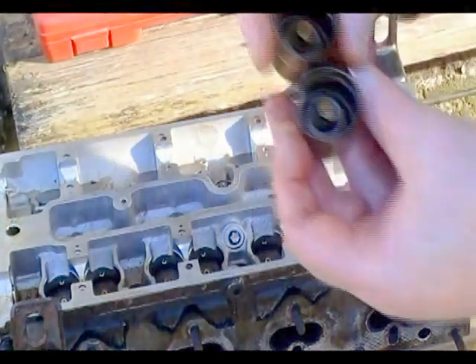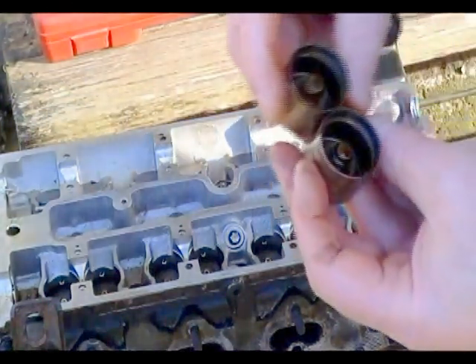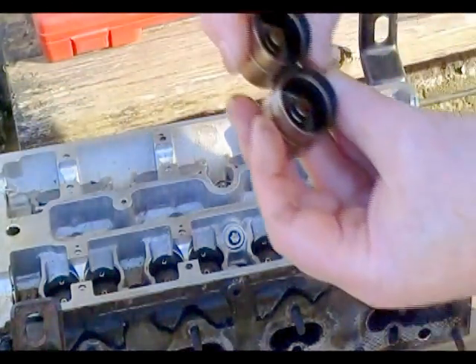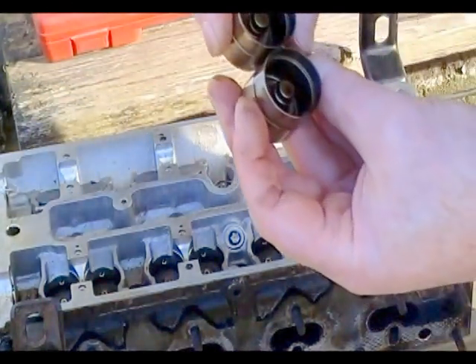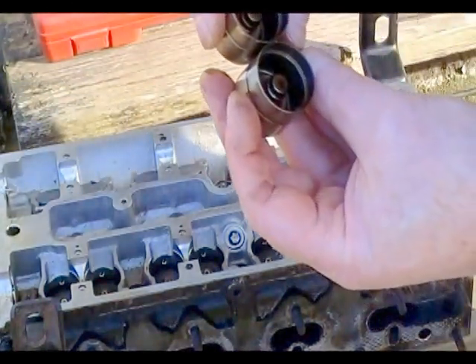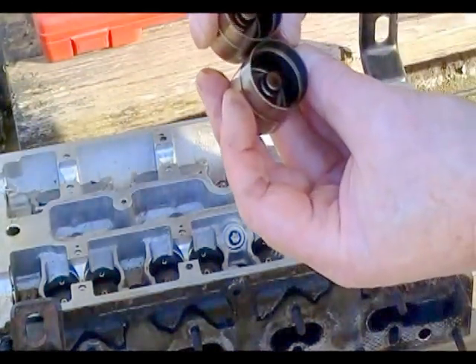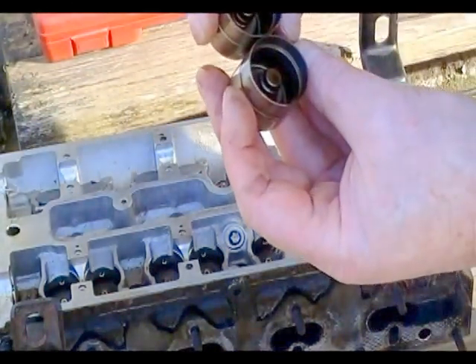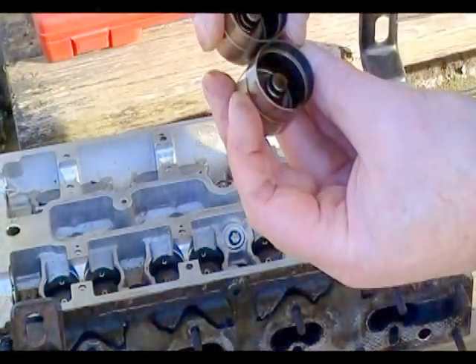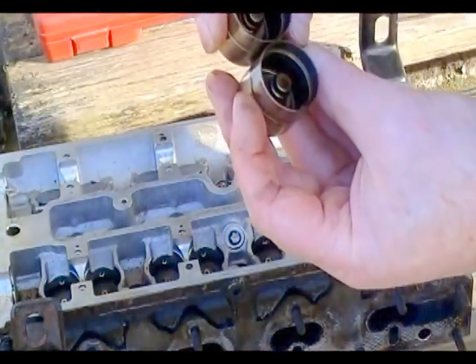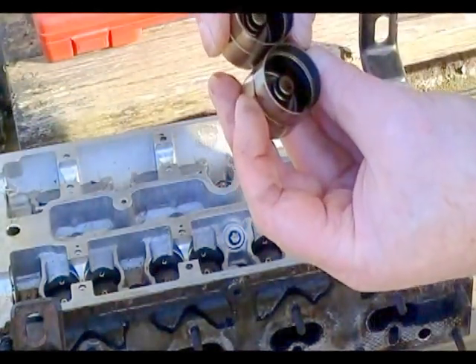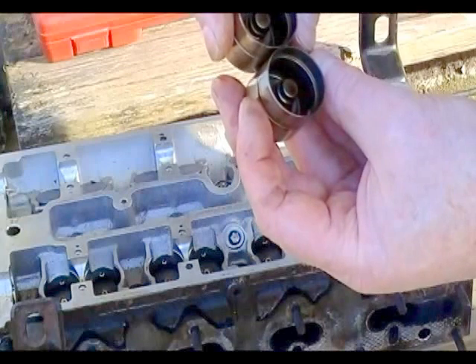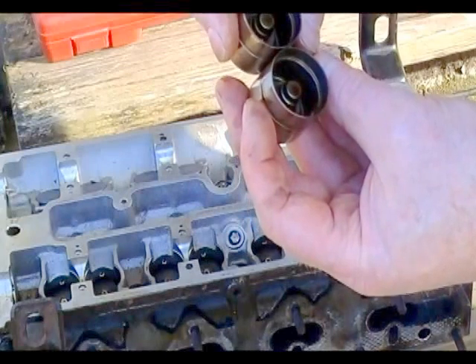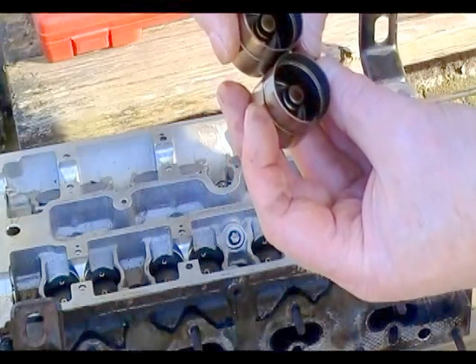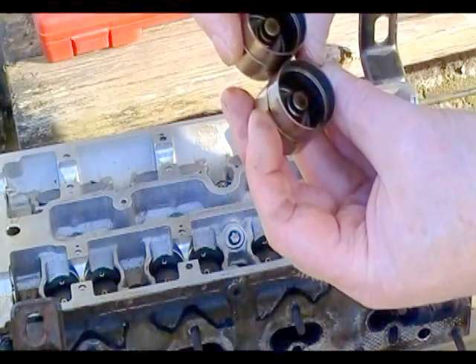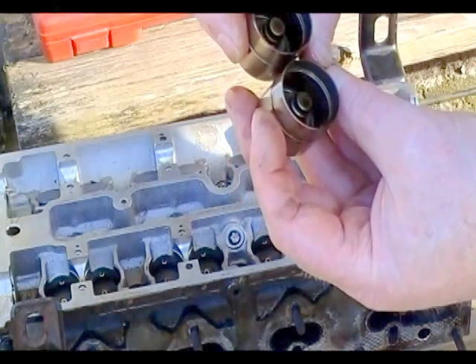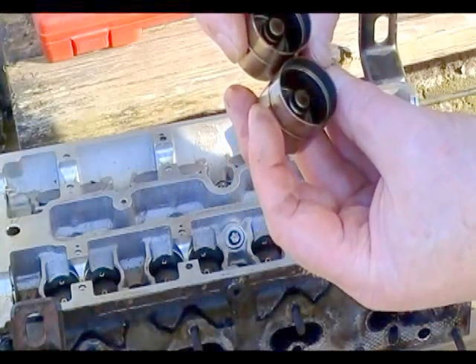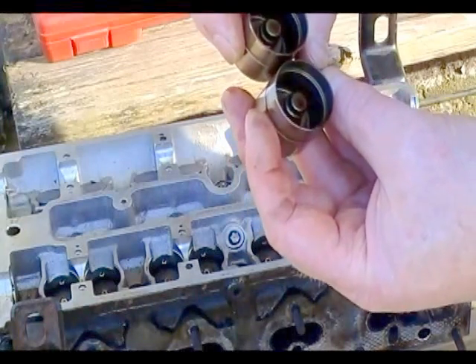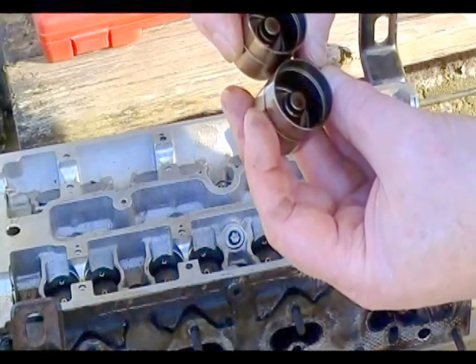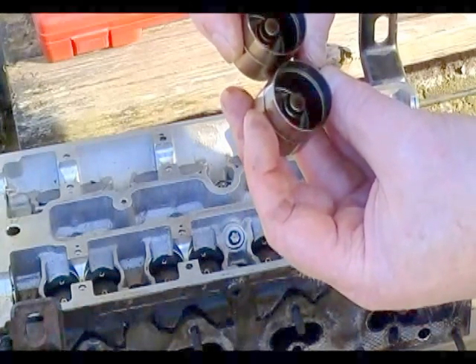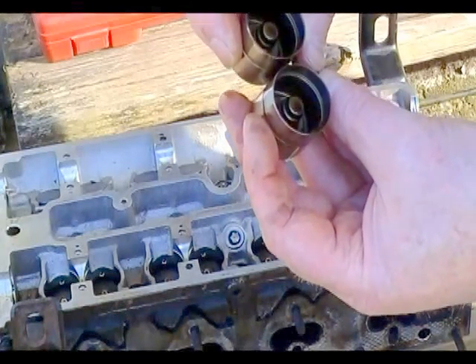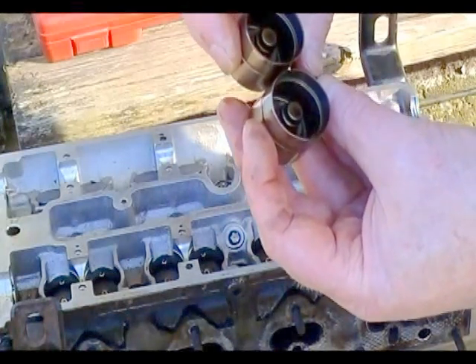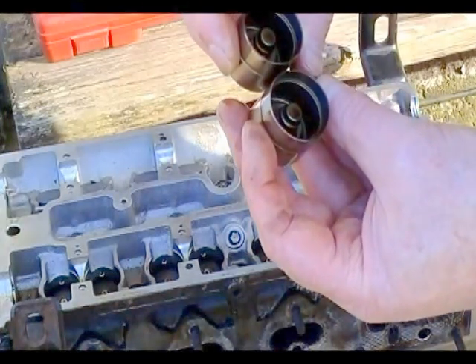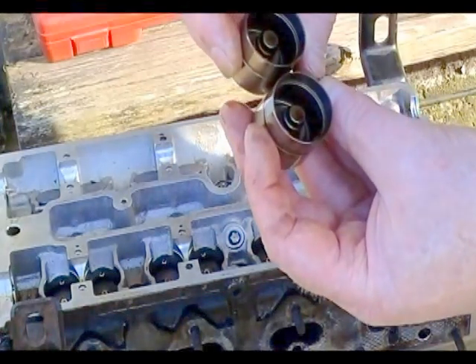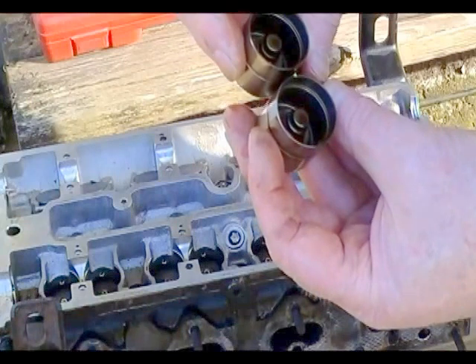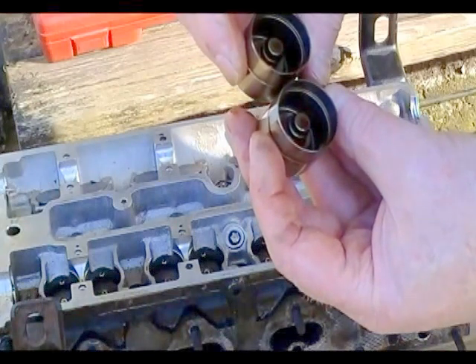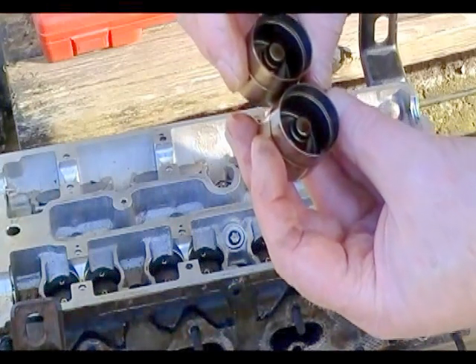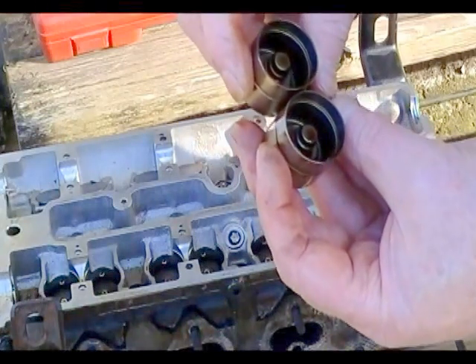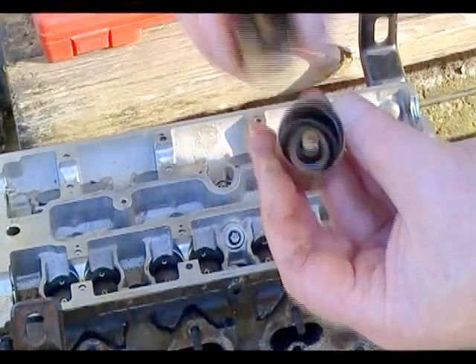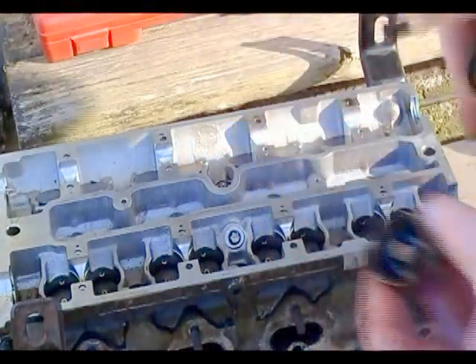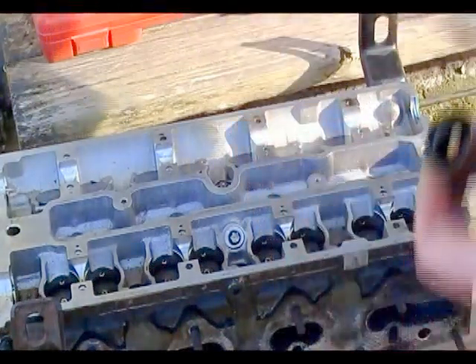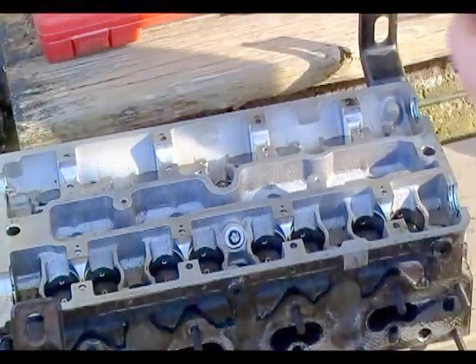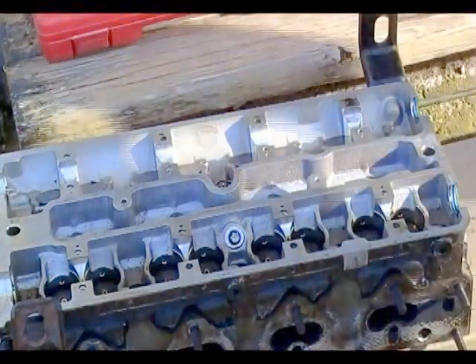You can see they're both the same. They say three, four, six, five, one, zero on both of them — that's the intake and the exhaust.